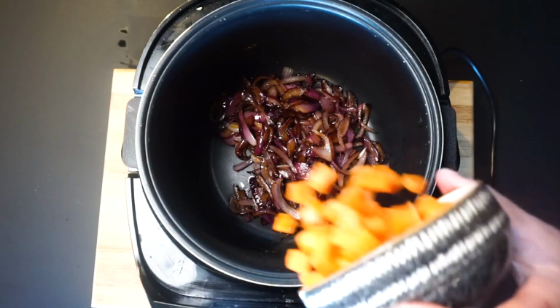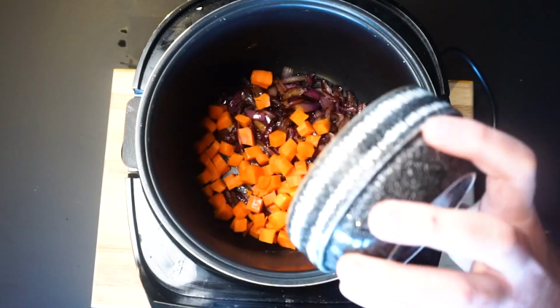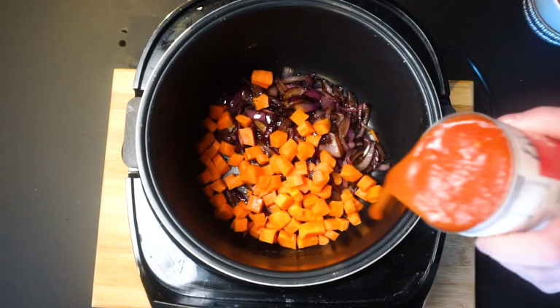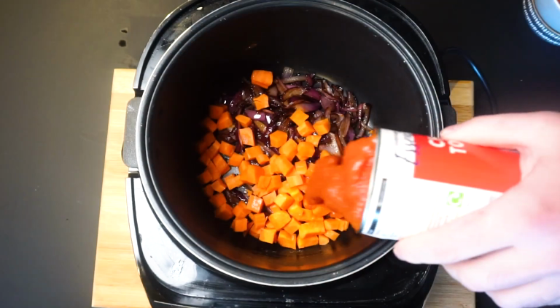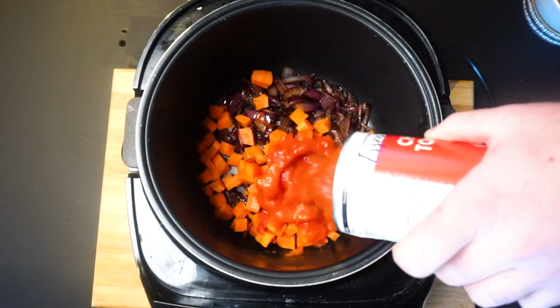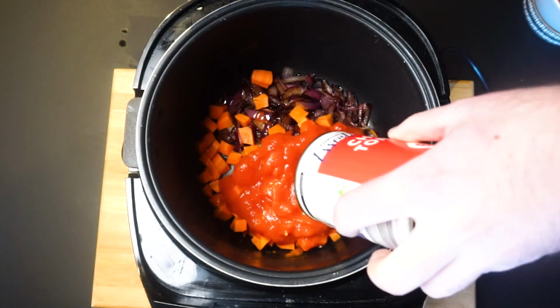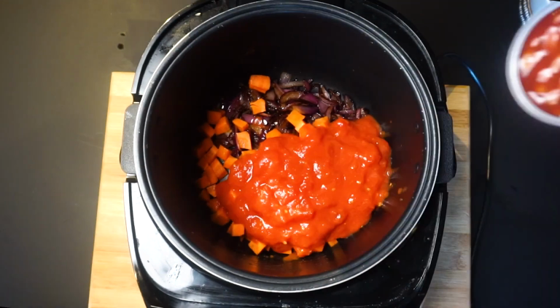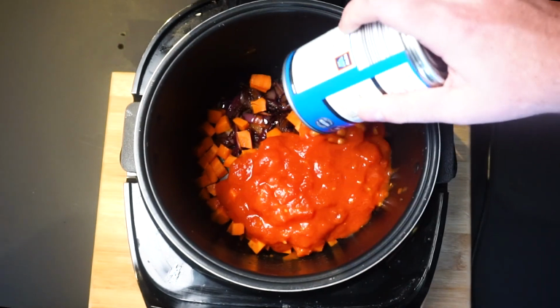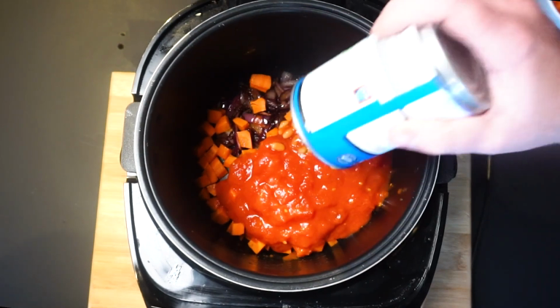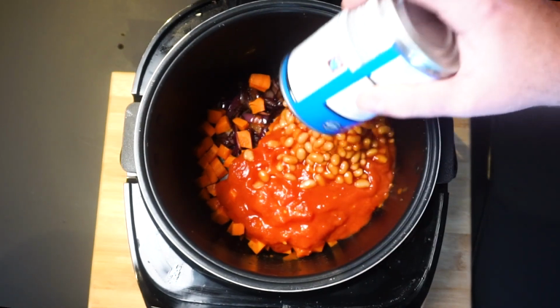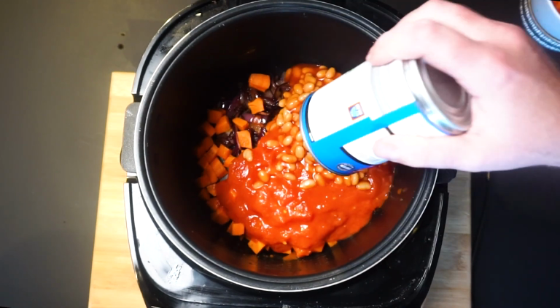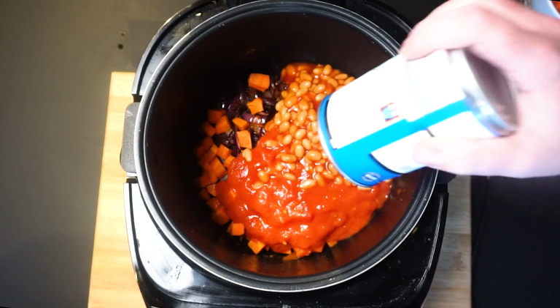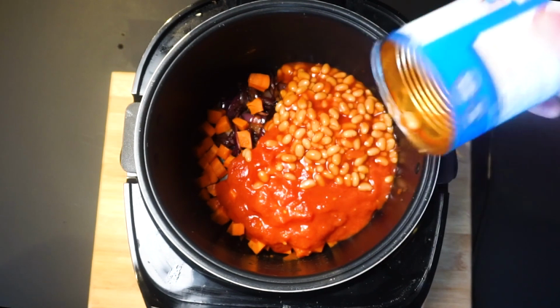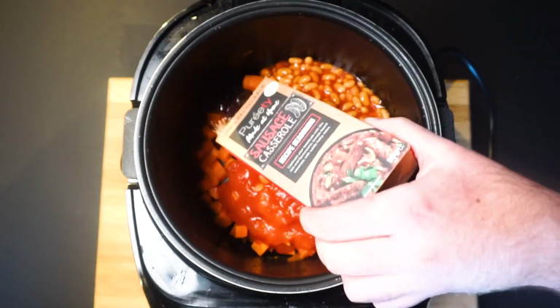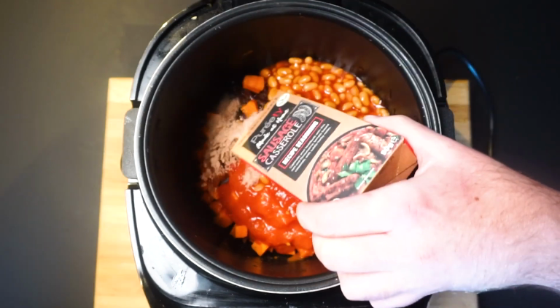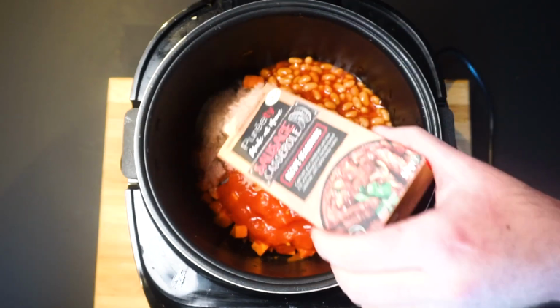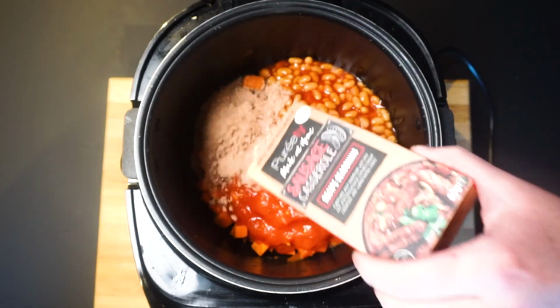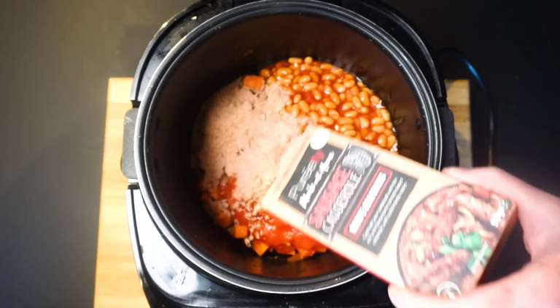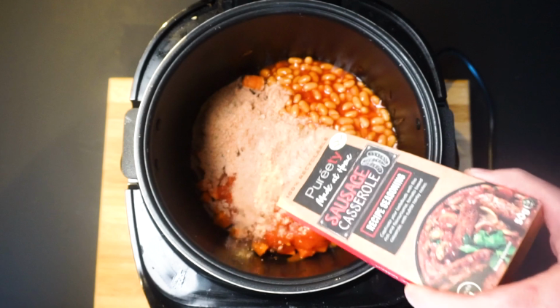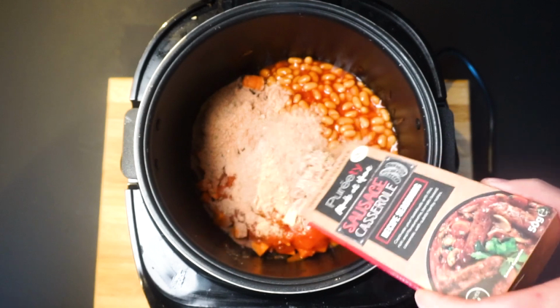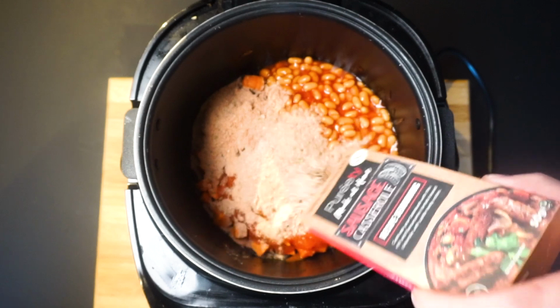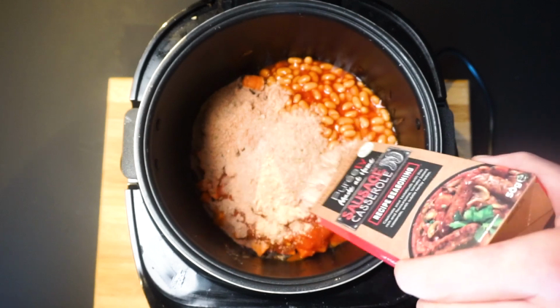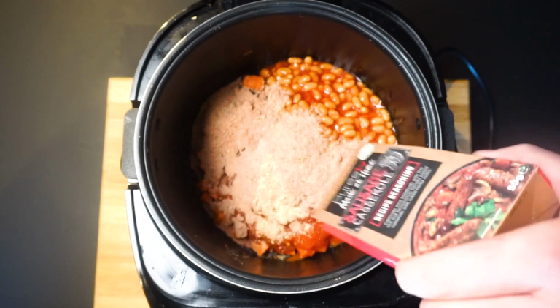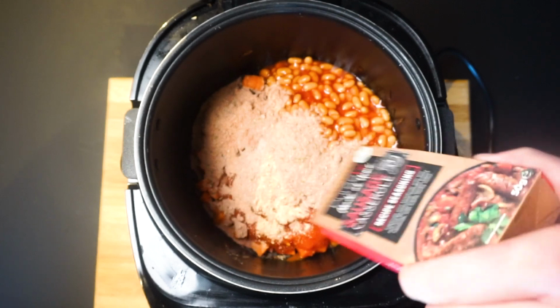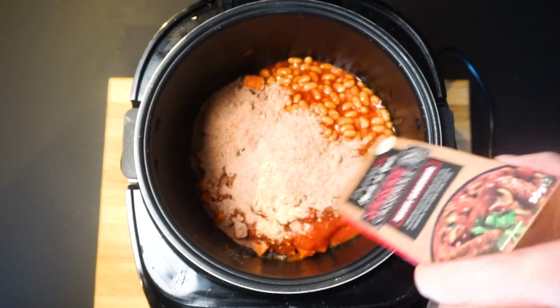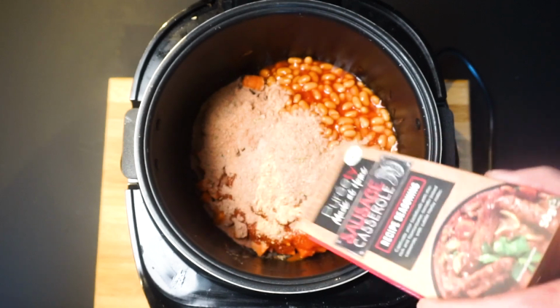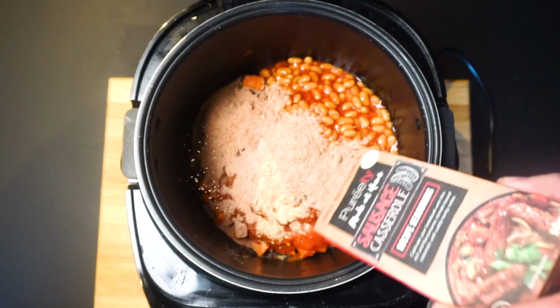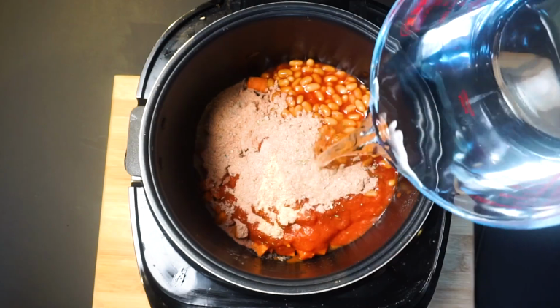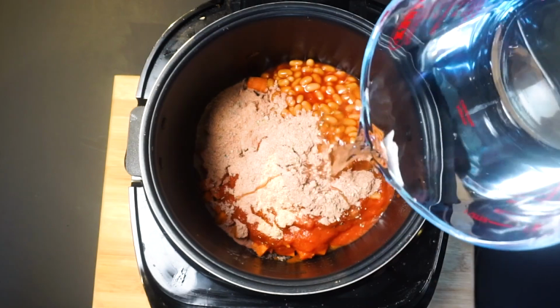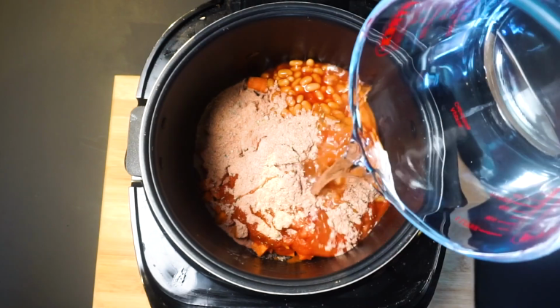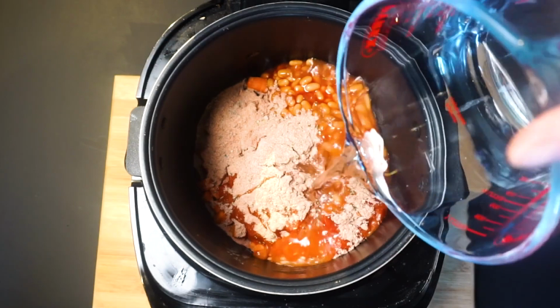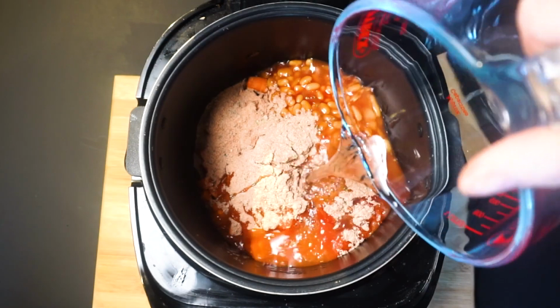Next add carrots, chopped tomatoes and baked beans. Now it's time for the magic — add in your purity sausage casserole seasoning and 400ml of water and mix well.